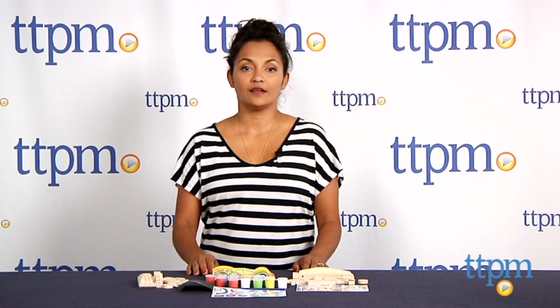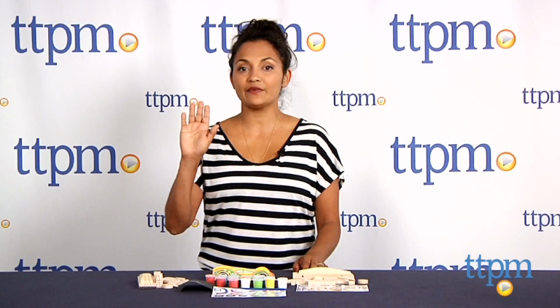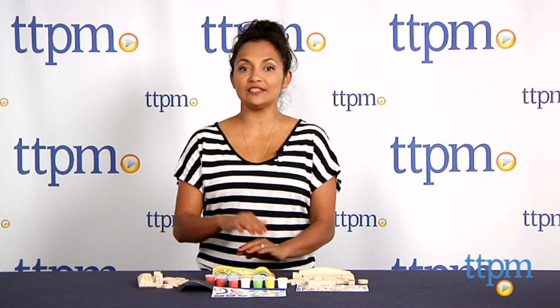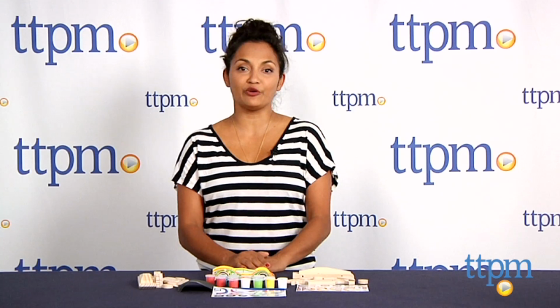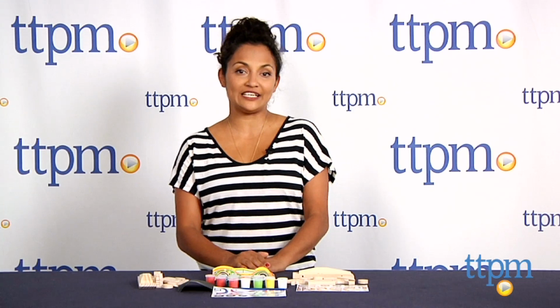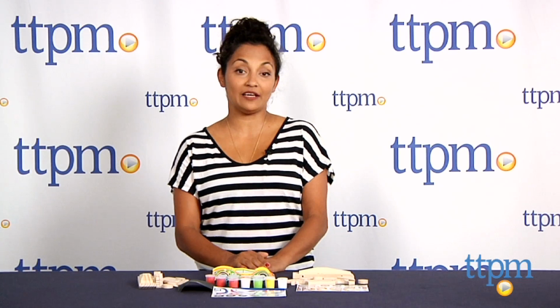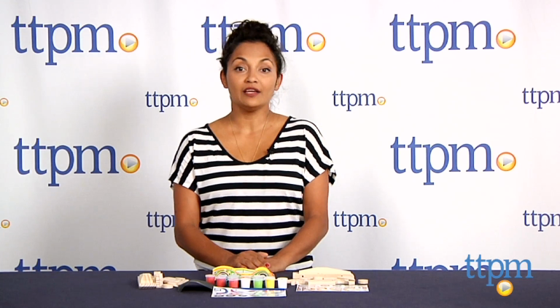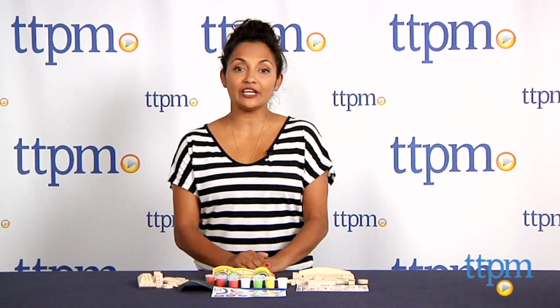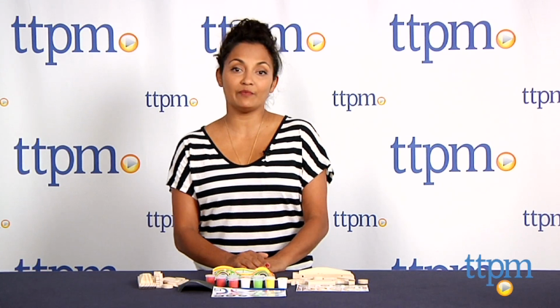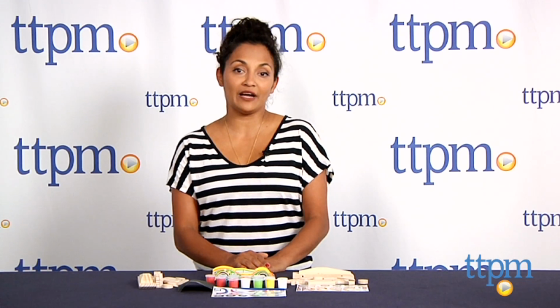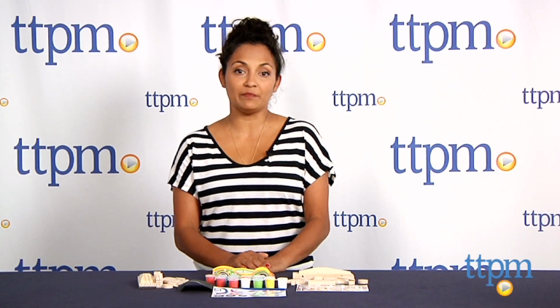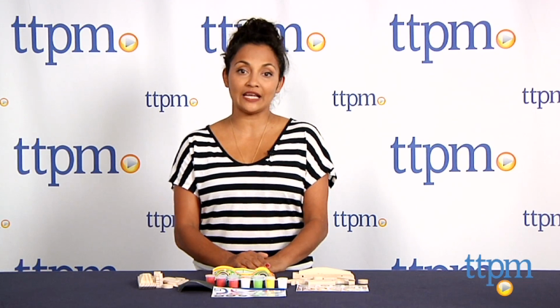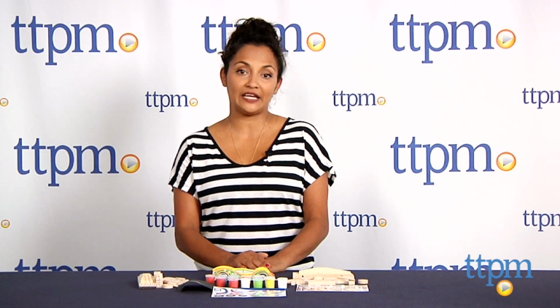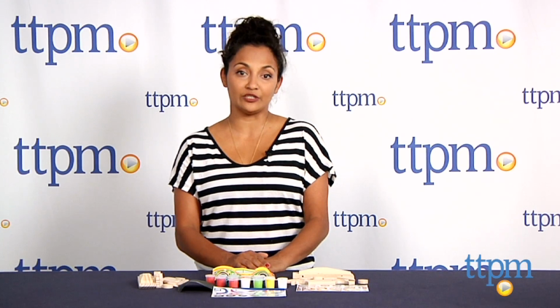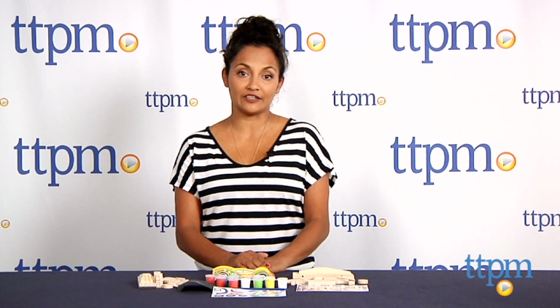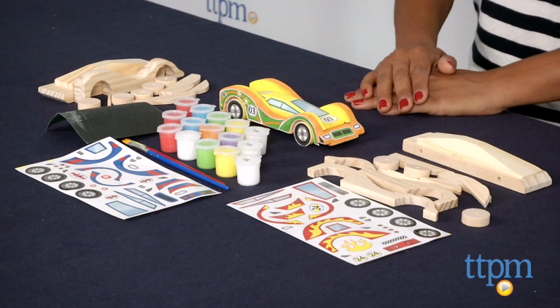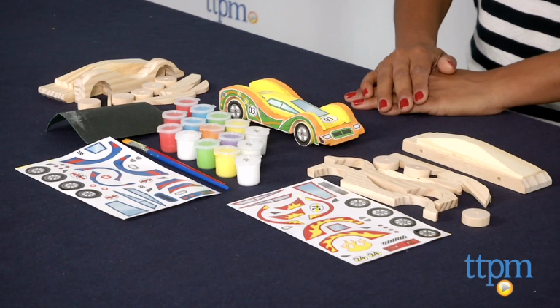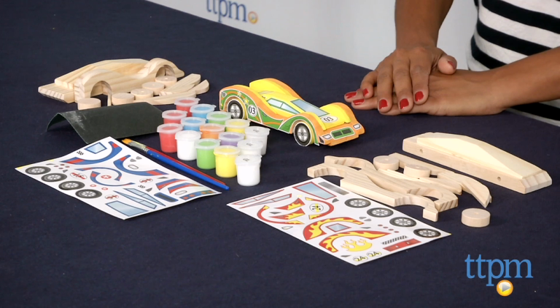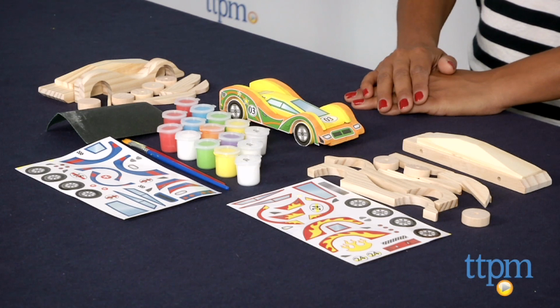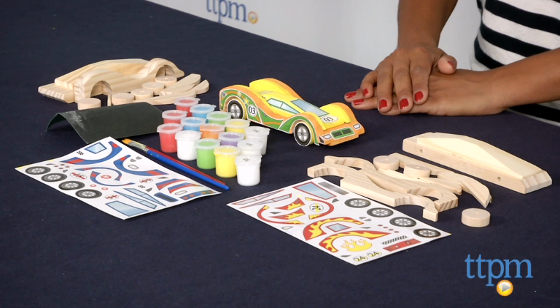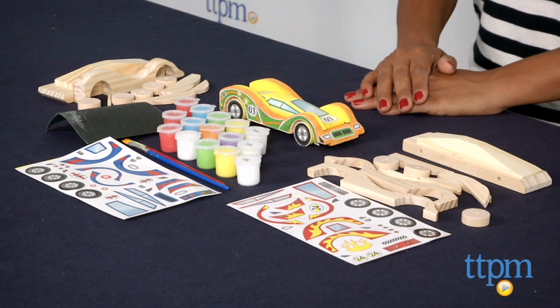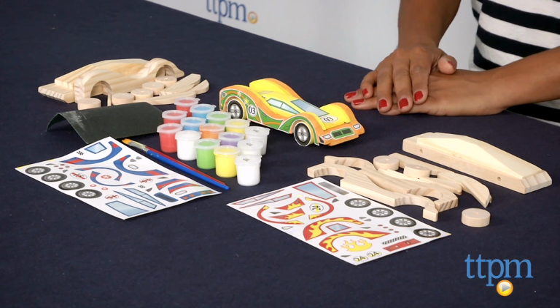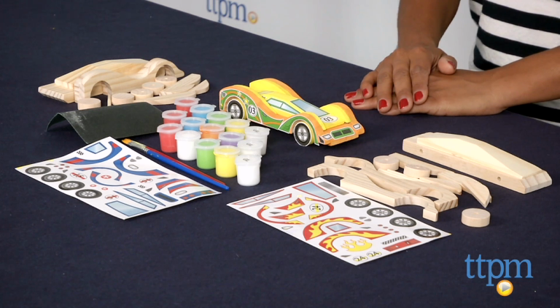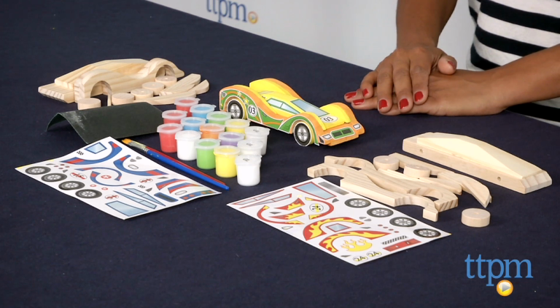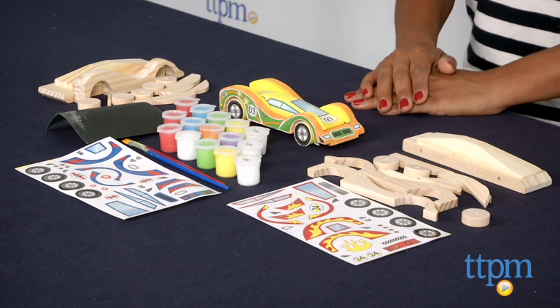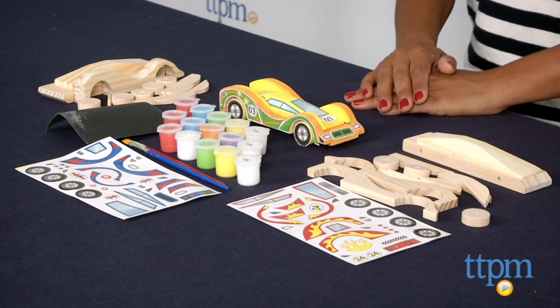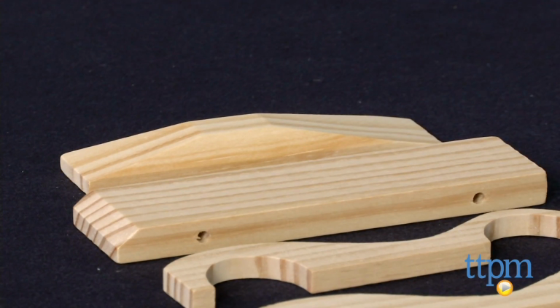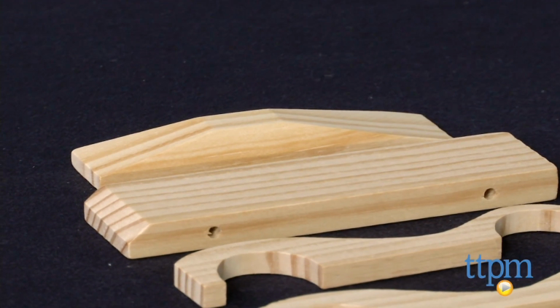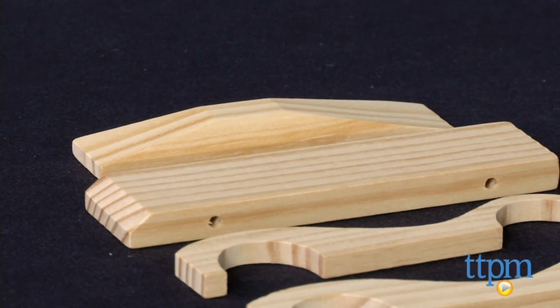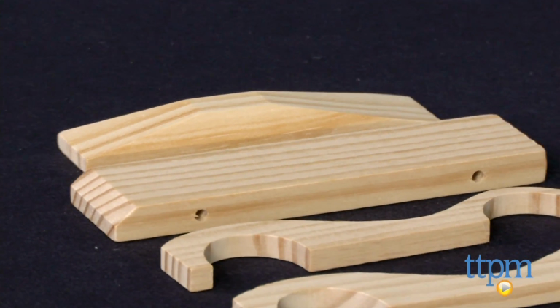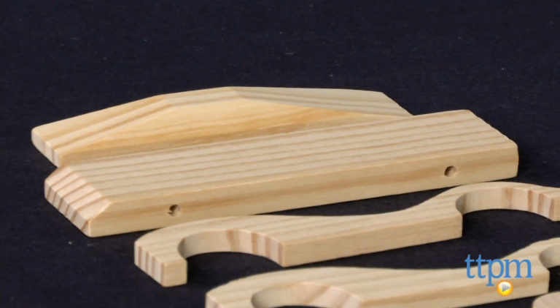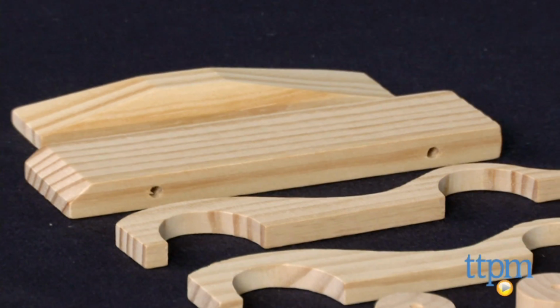Hey everyone, this is Maria with TTPM. Here we have the Made by Me Build and Paint Wooden Cars. These are a set of three cars which come disassembled and plain wood. Kids are encouraged to build the cars and then paint them using the supplies included.